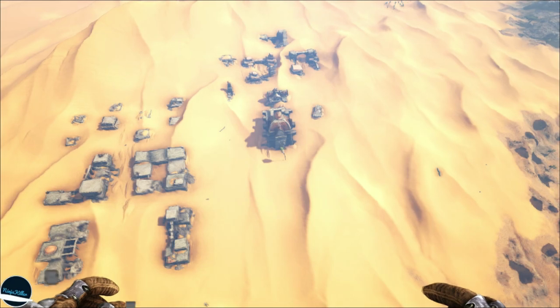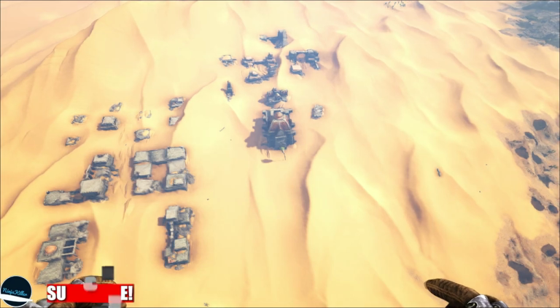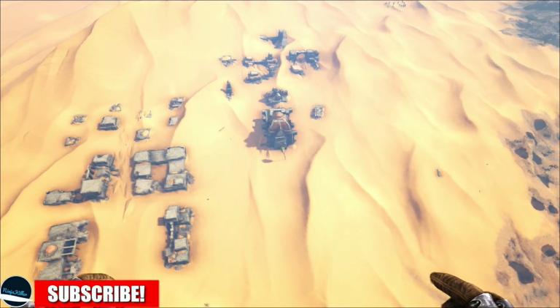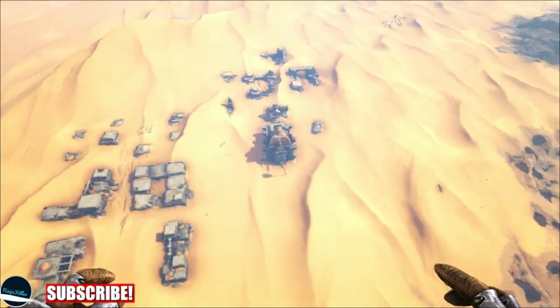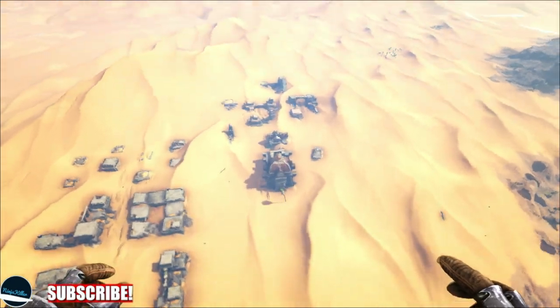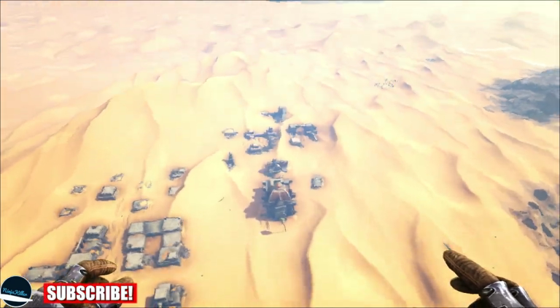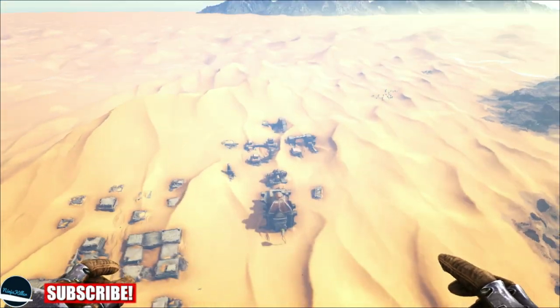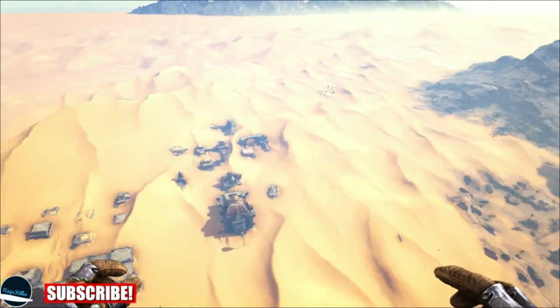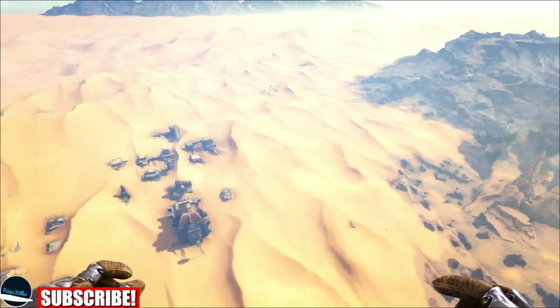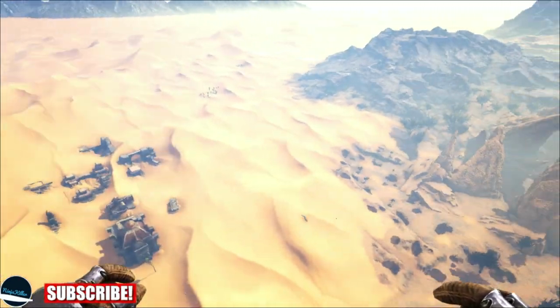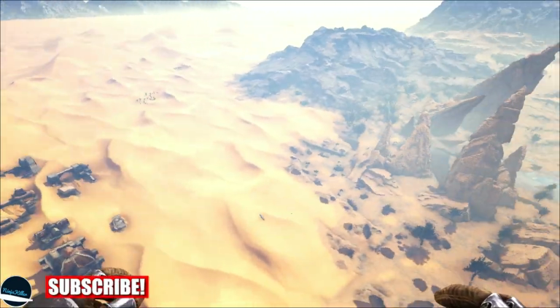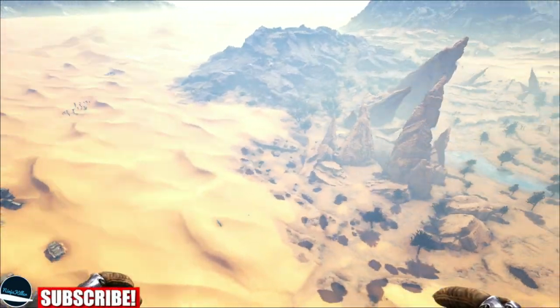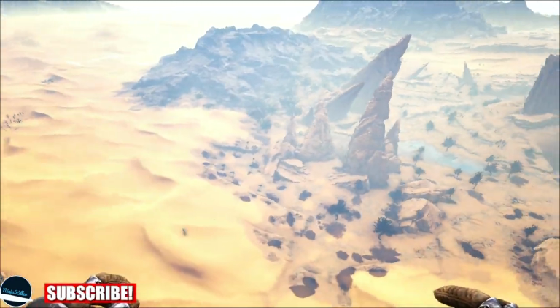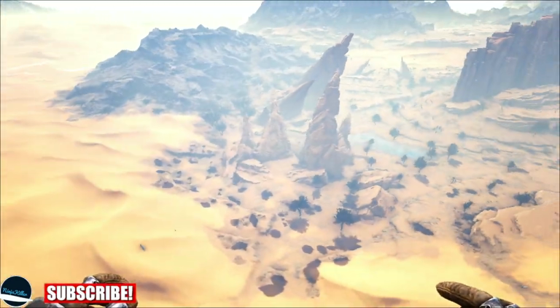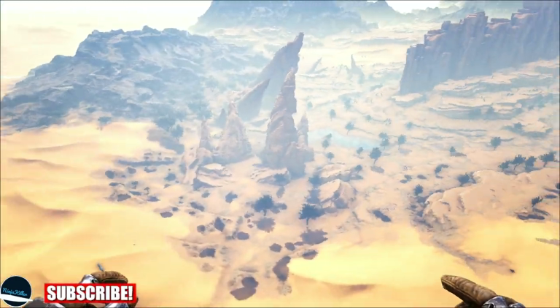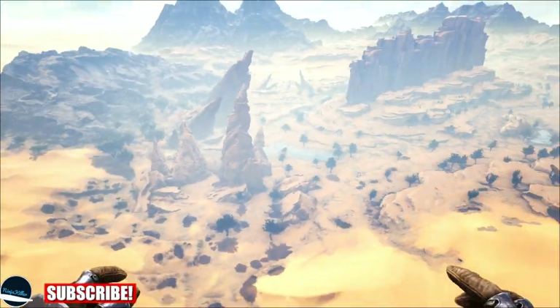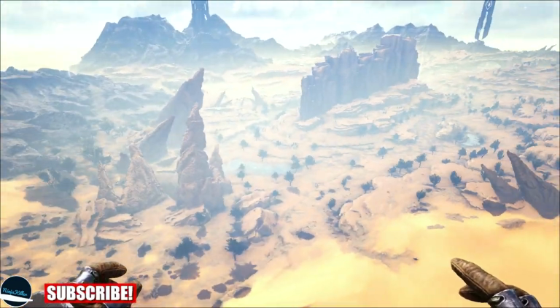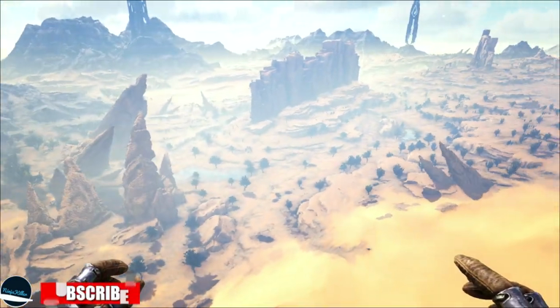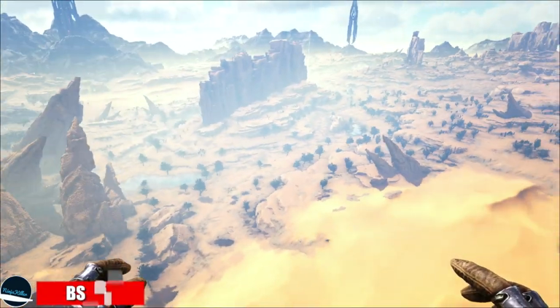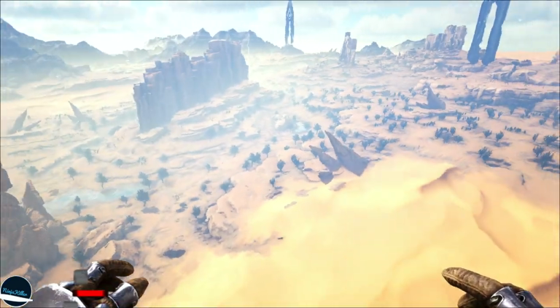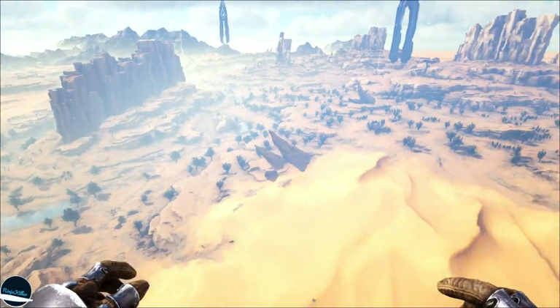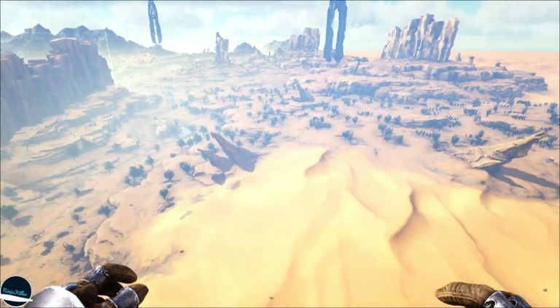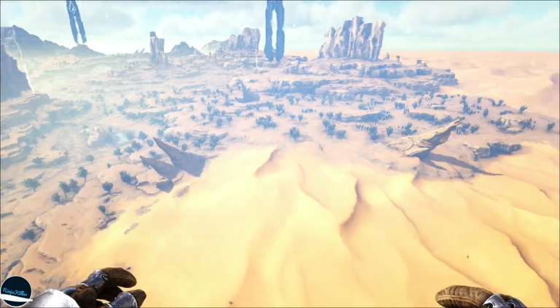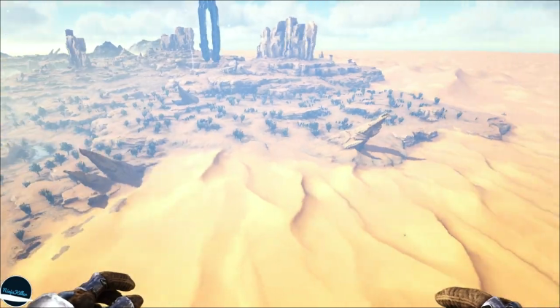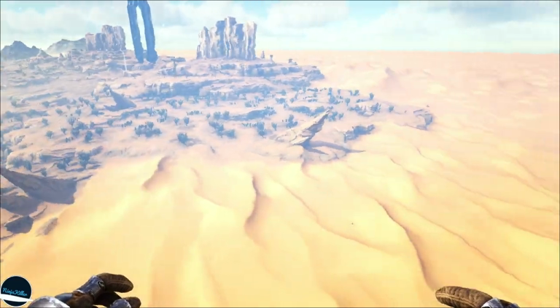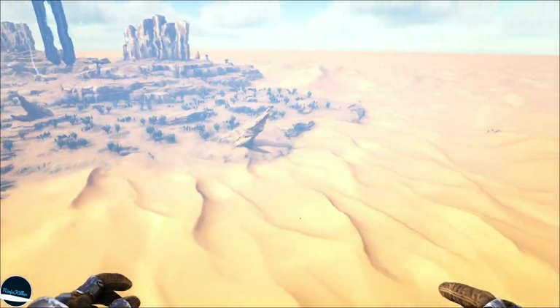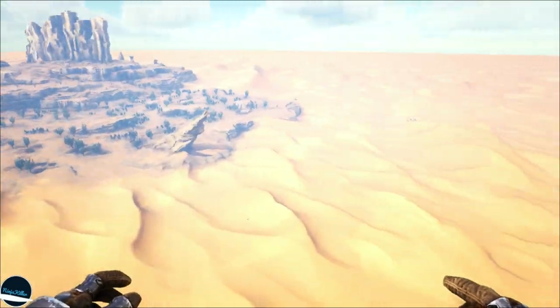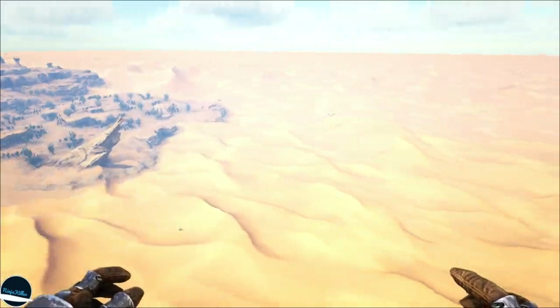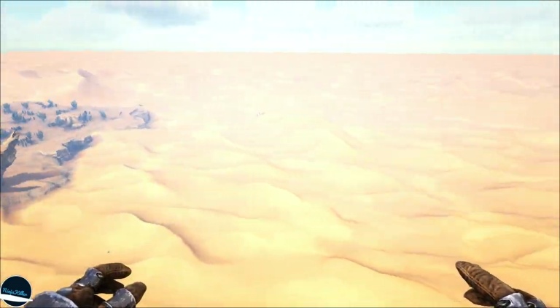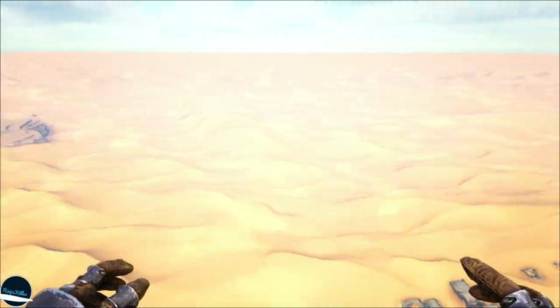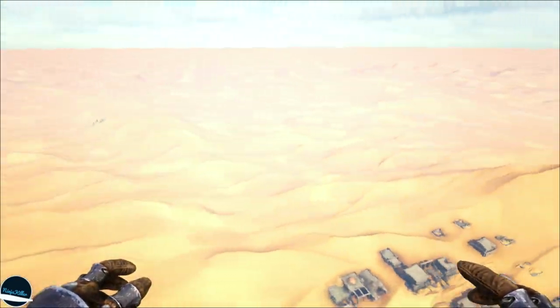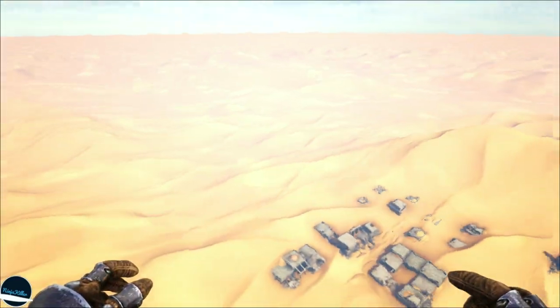The Artifact of the Destroyer is located in the southeast section of the map in the desert region, as you can see. The map and the GPS coordinates will be shown on screen soon.